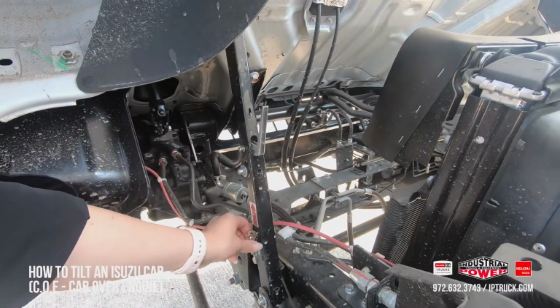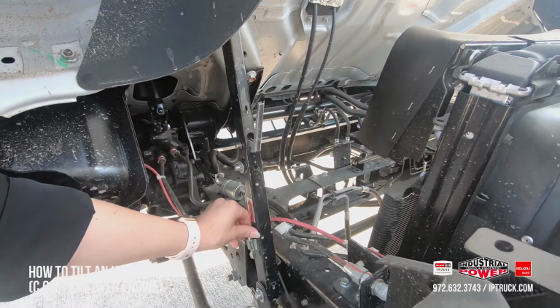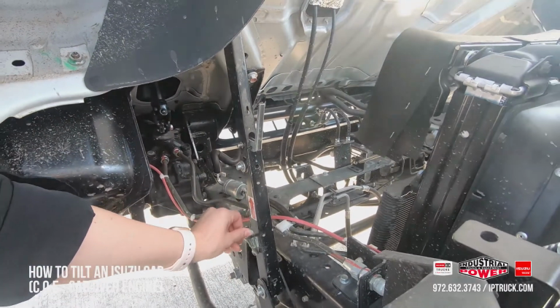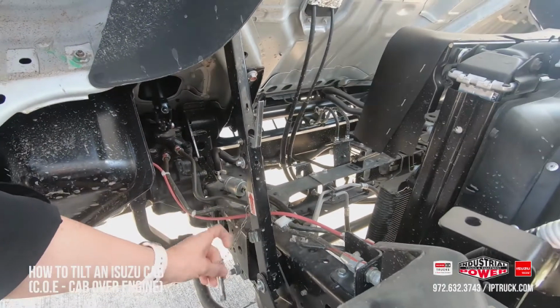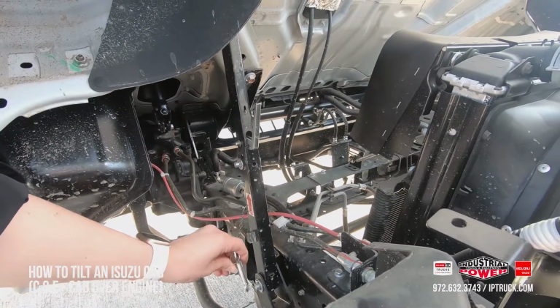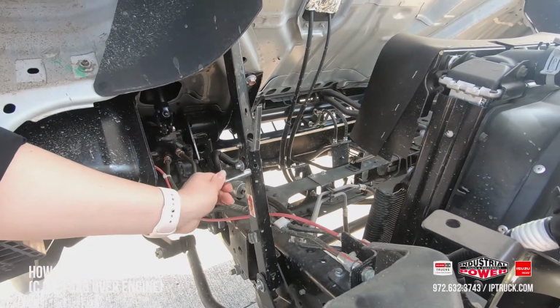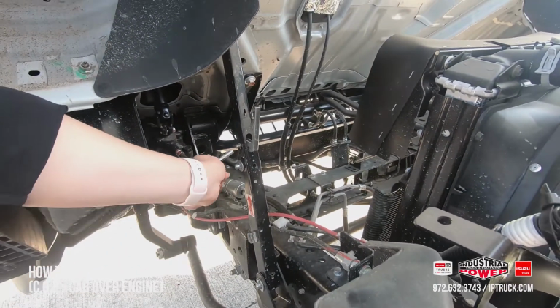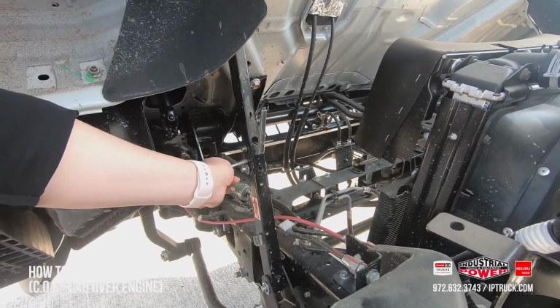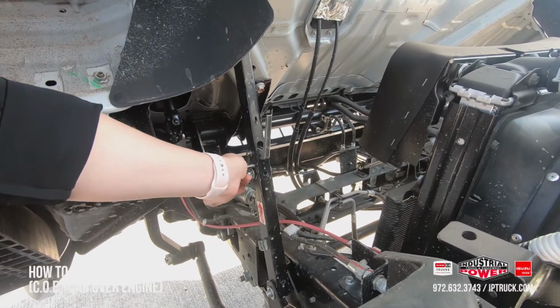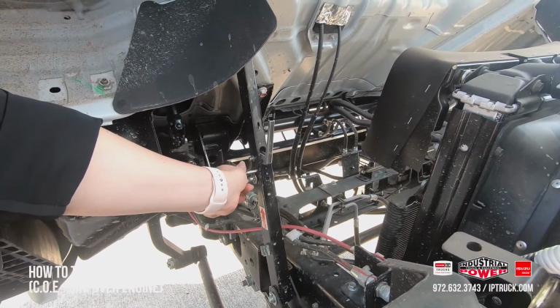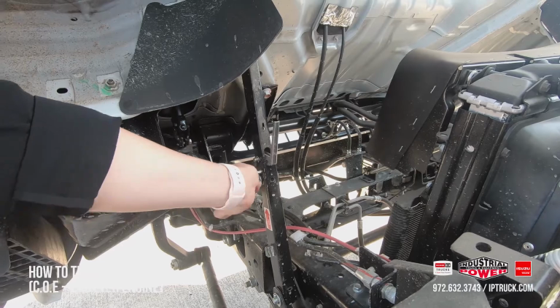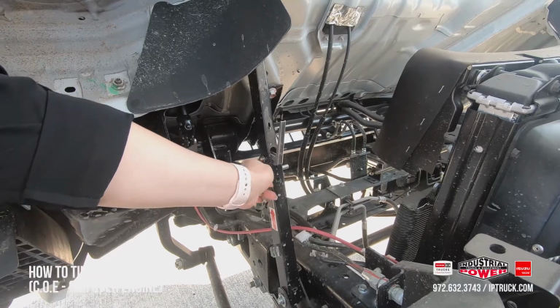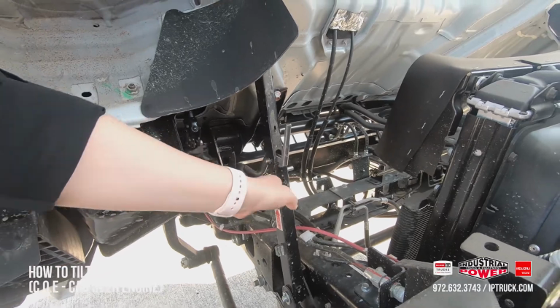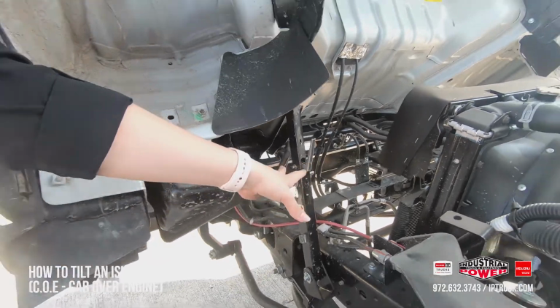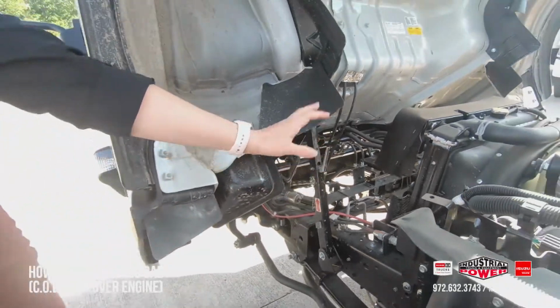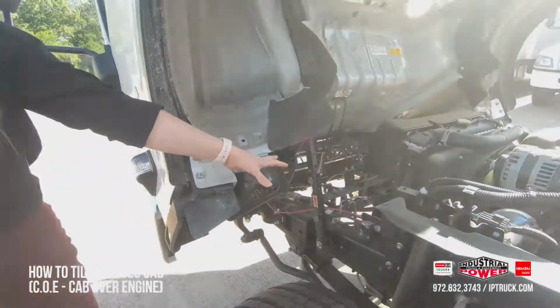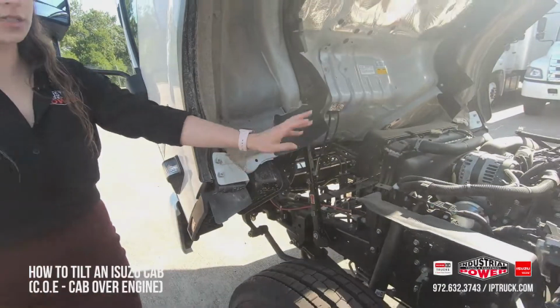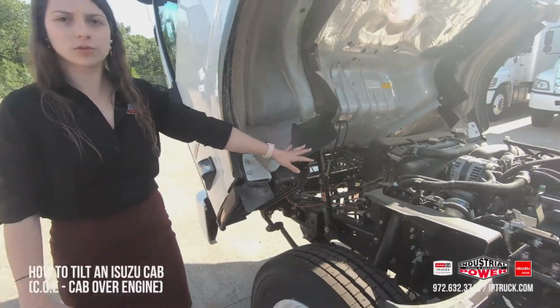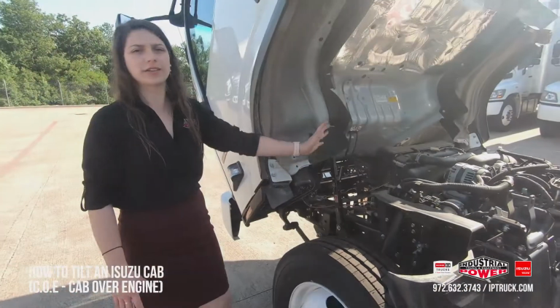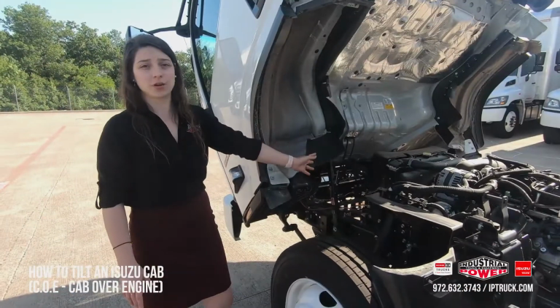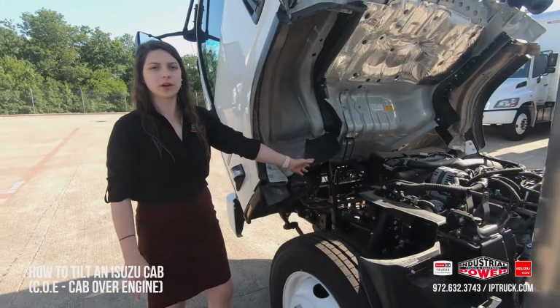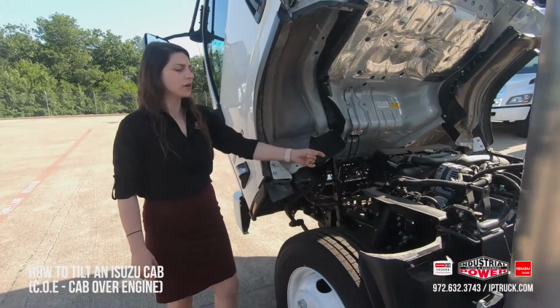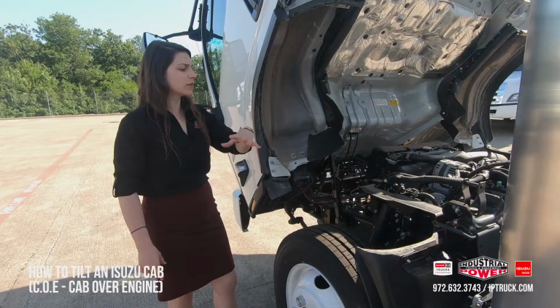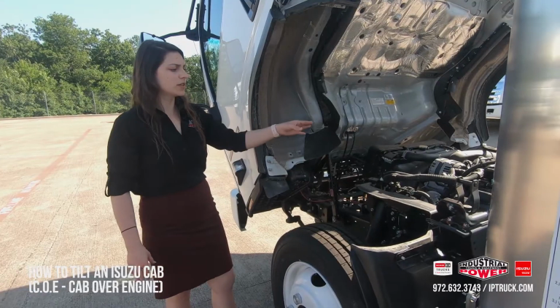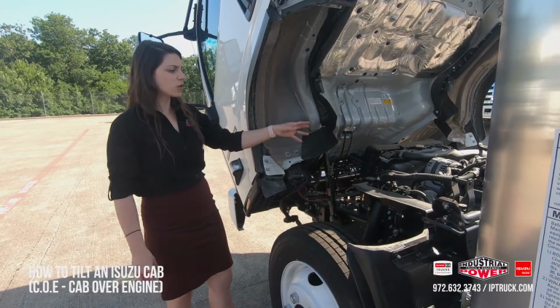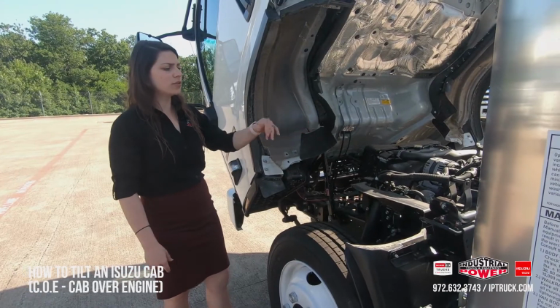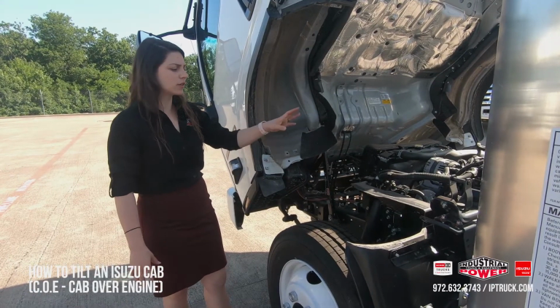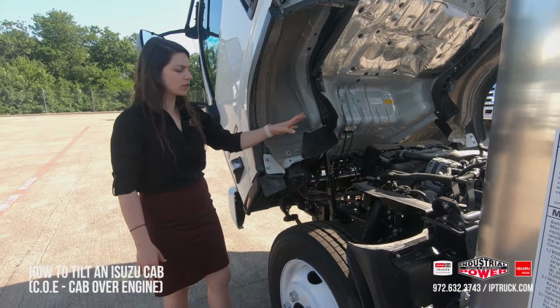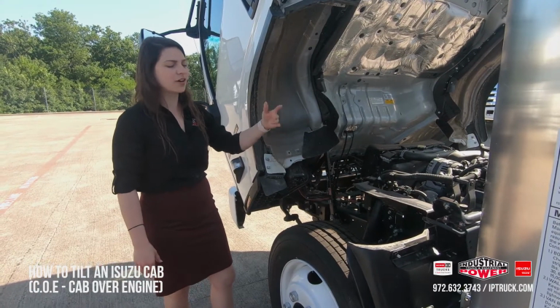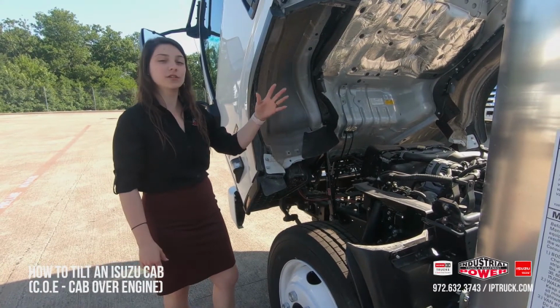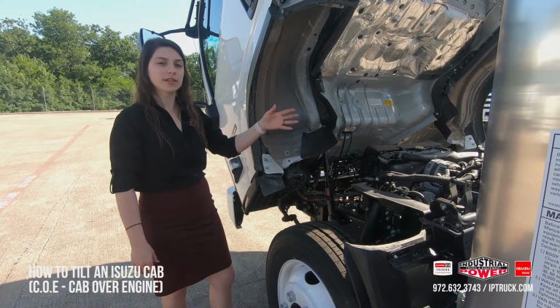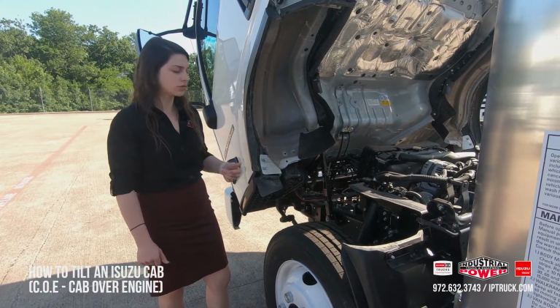We're going to pull this little key out right here and slide it into this little bar. Now you've got double latches — super safe, it's not going anywhere. You're able to do any of the engine work that you need, or take a look at it on the Hinos and the Isuzus.